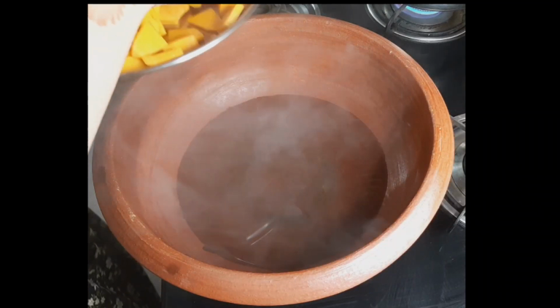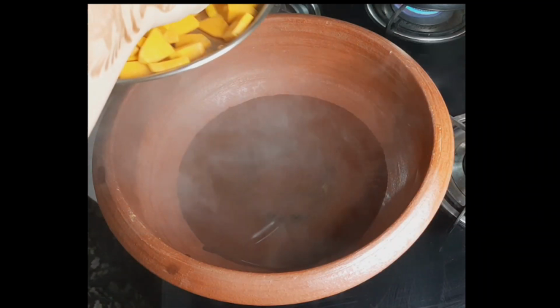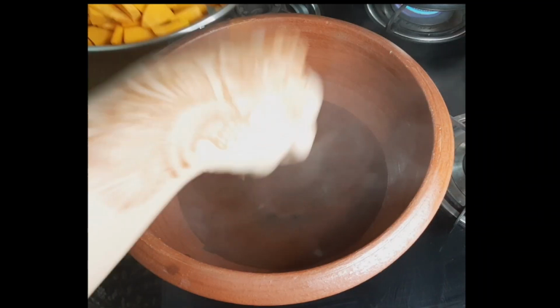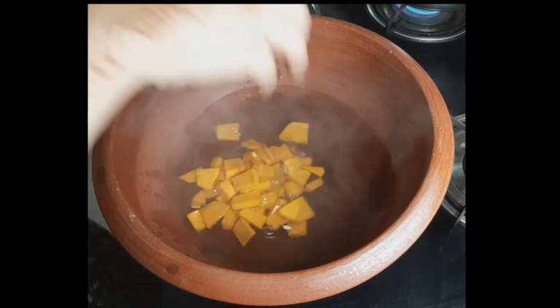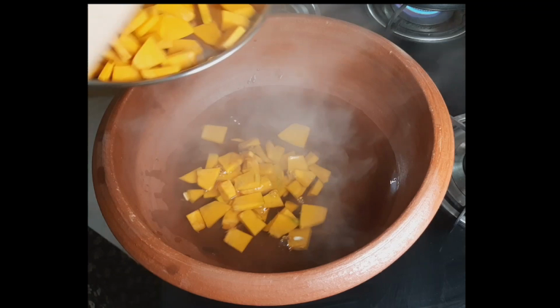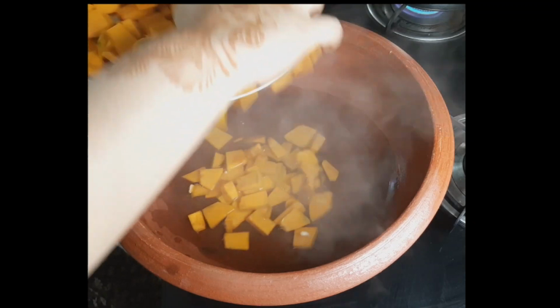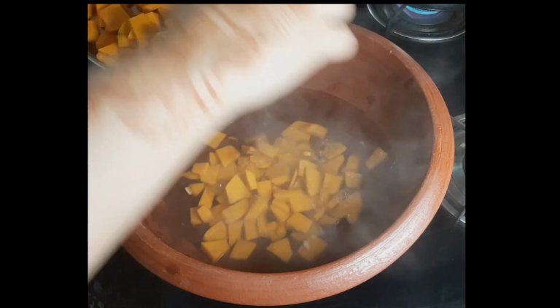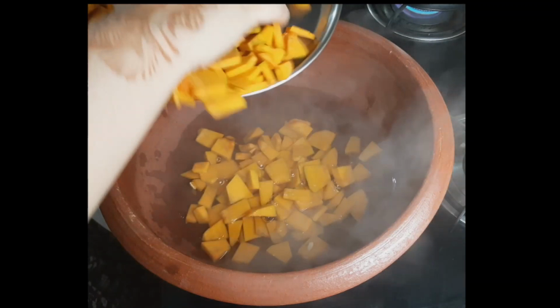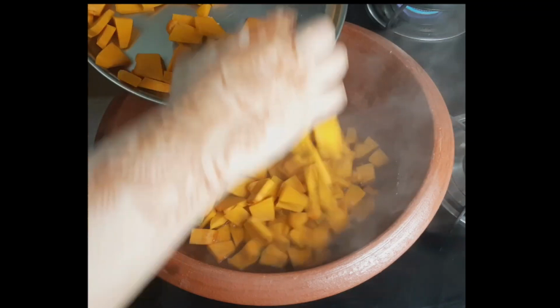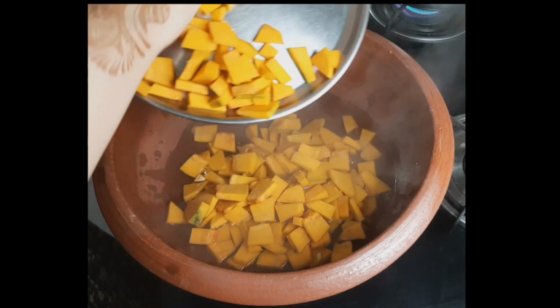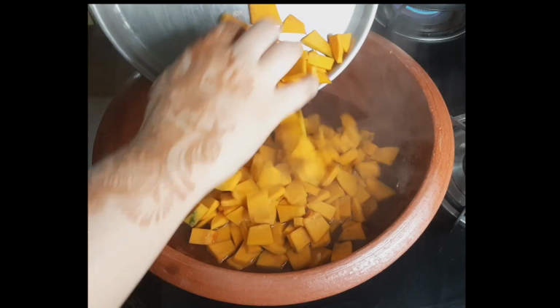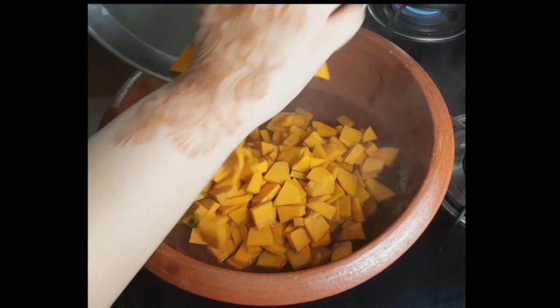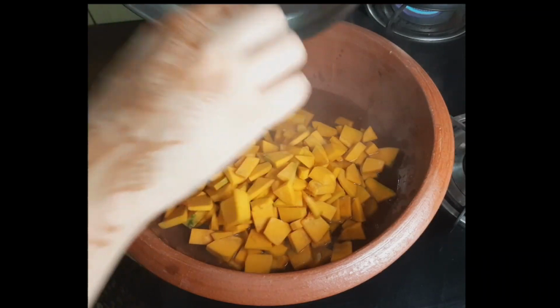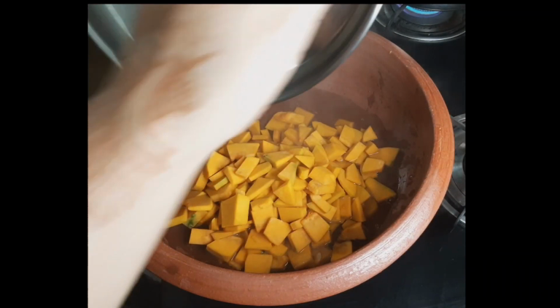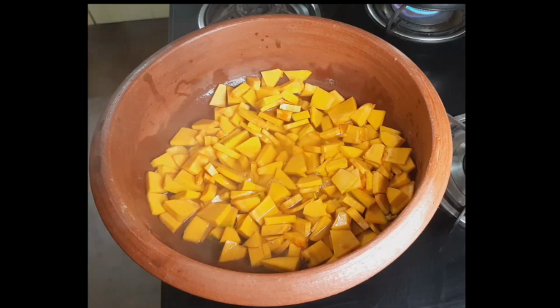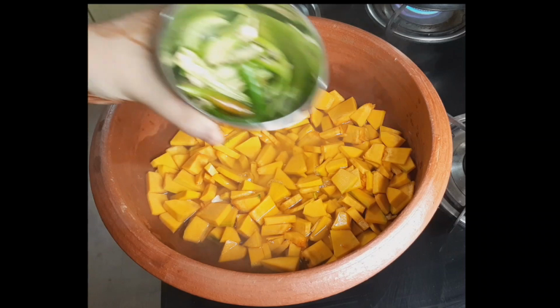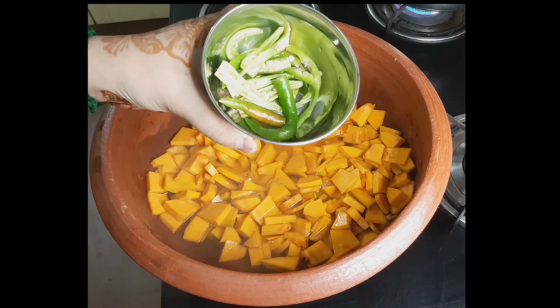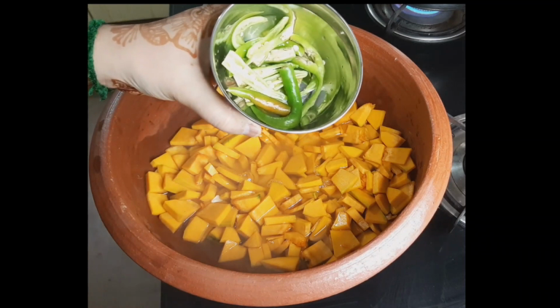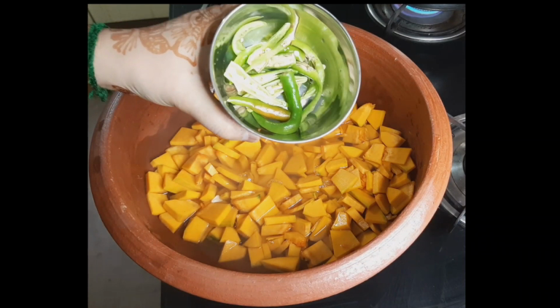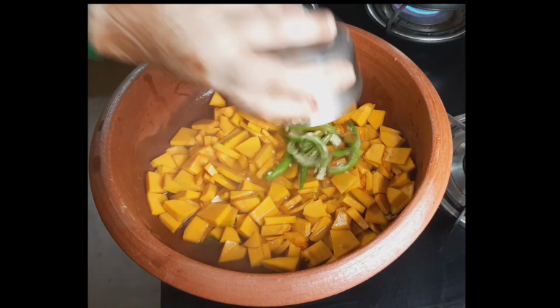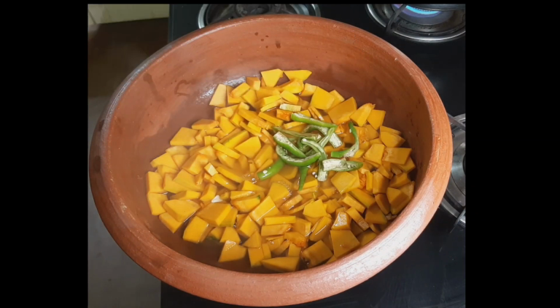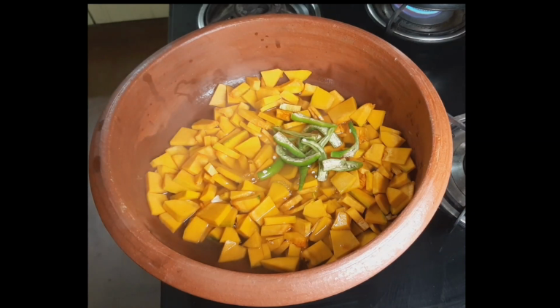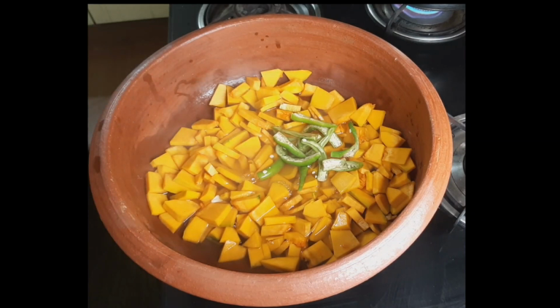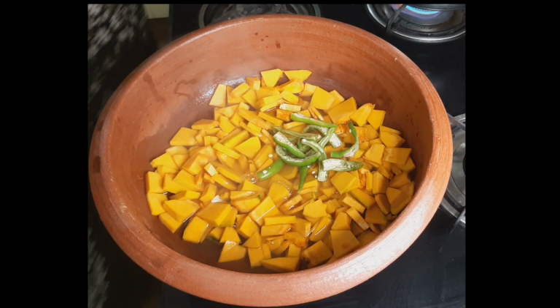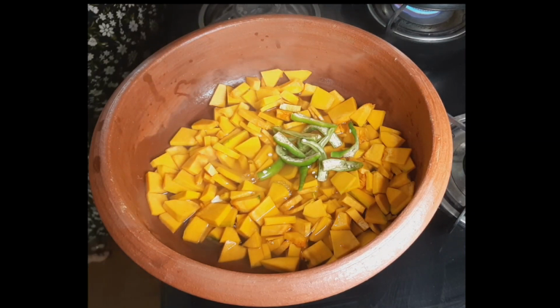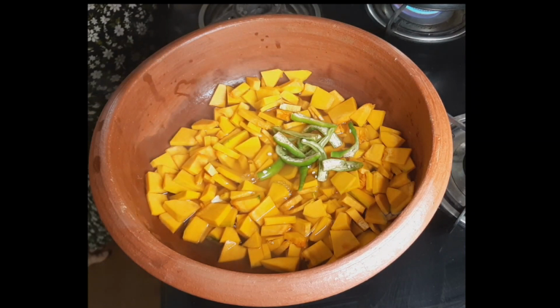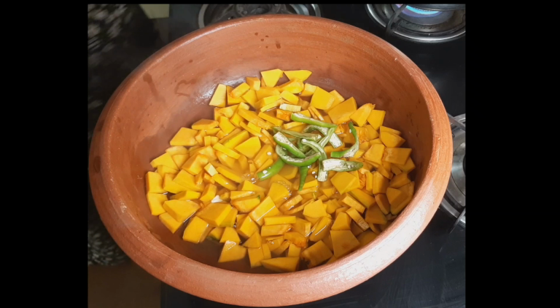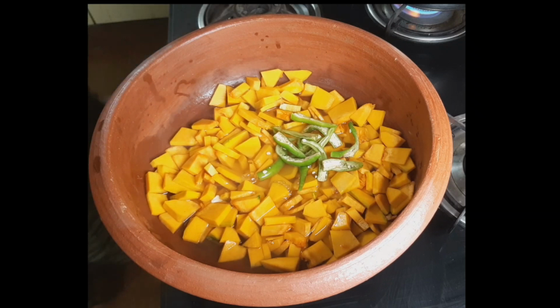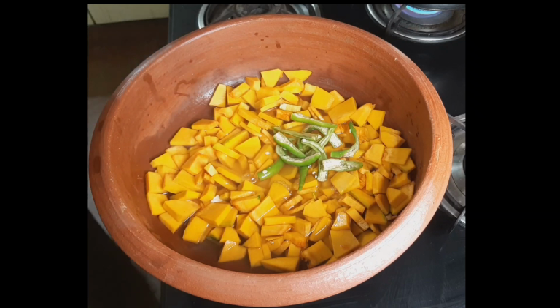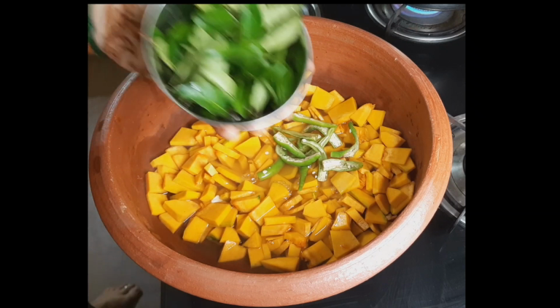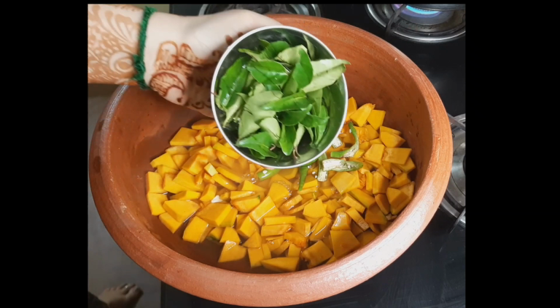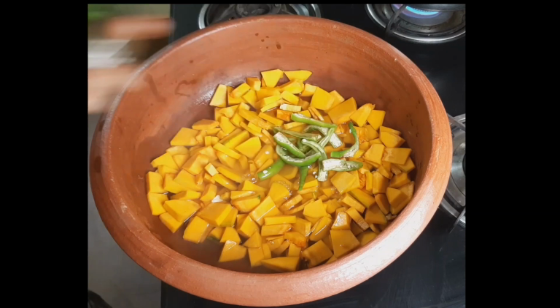To cut the gourd, we will cut it through the middle and all the way to the ground. We will cut it off the ground and put the two sides apart.